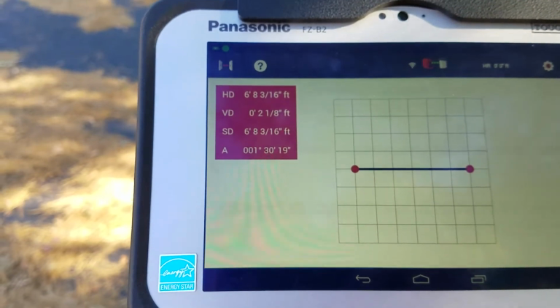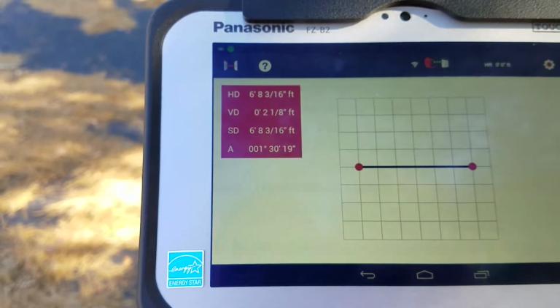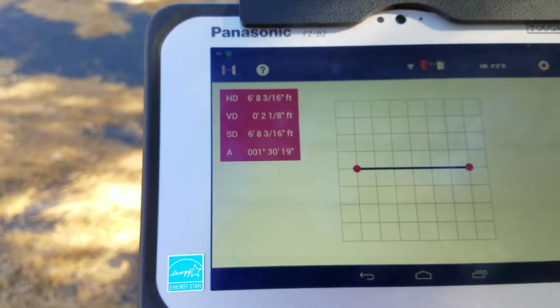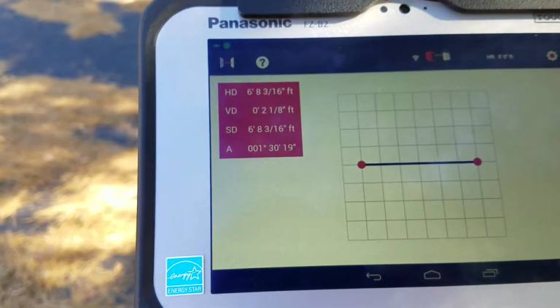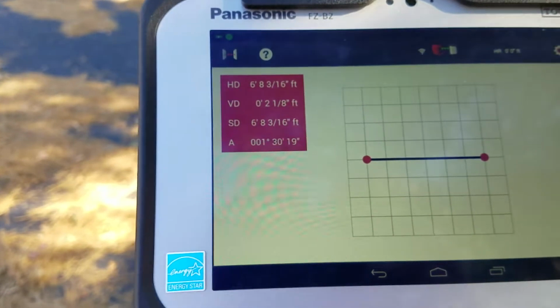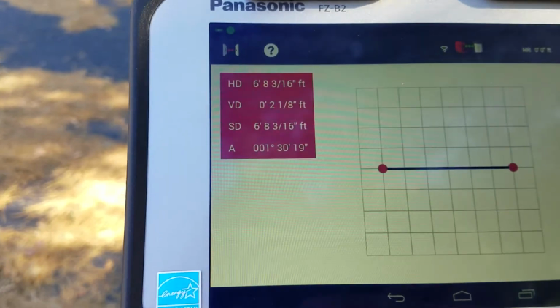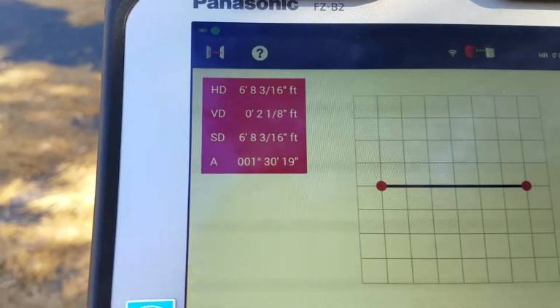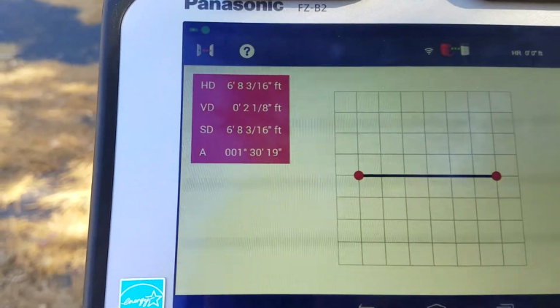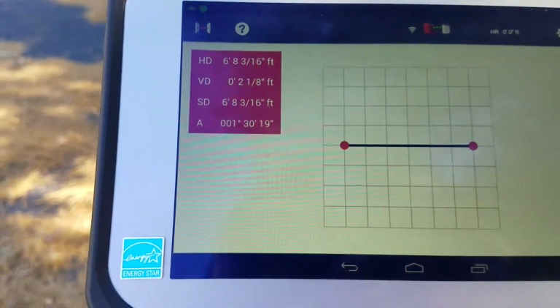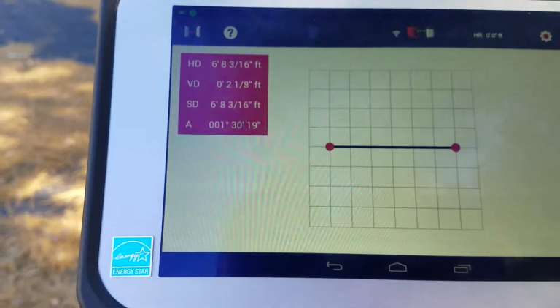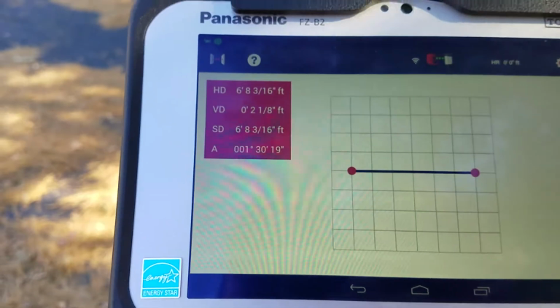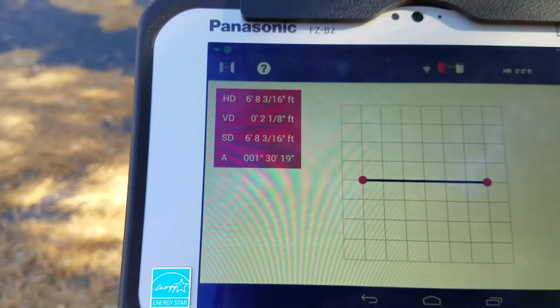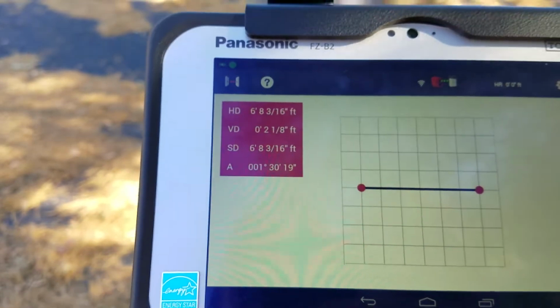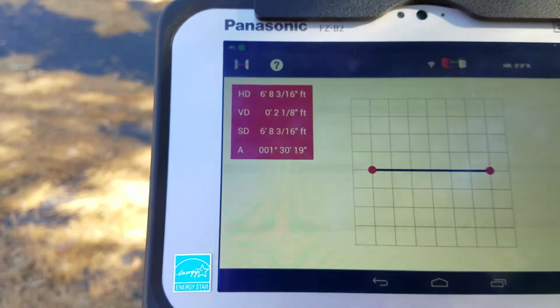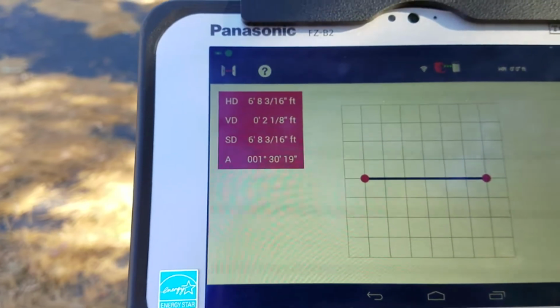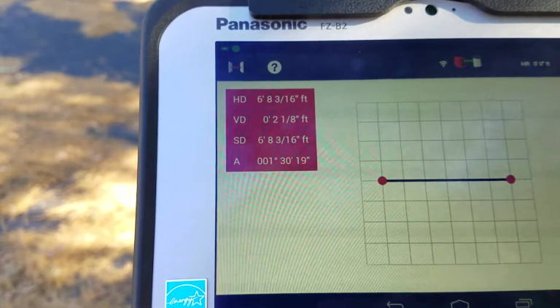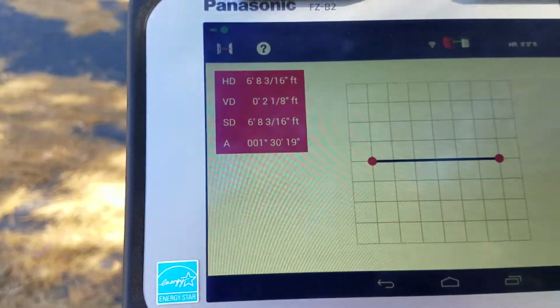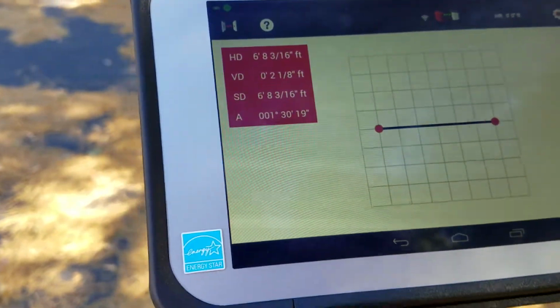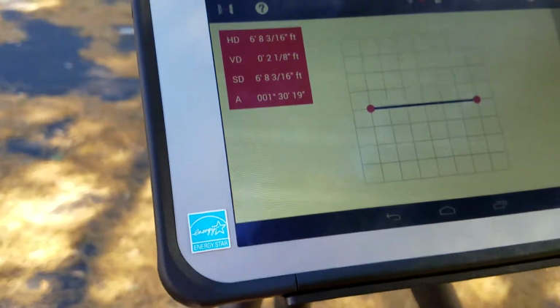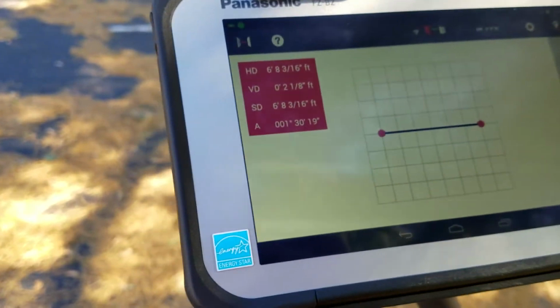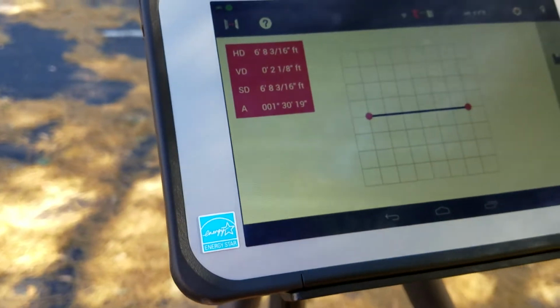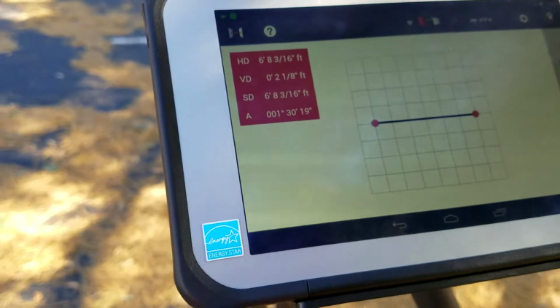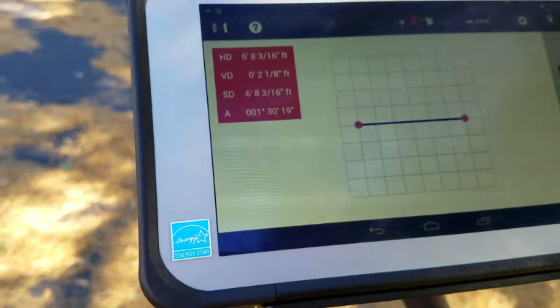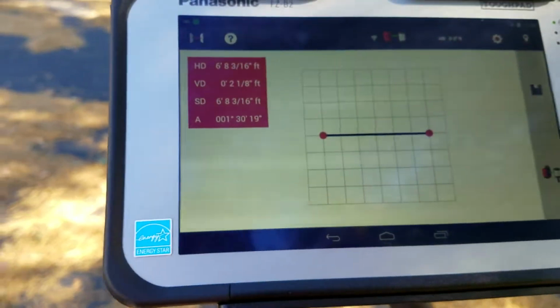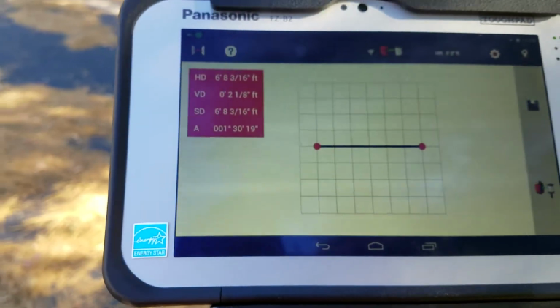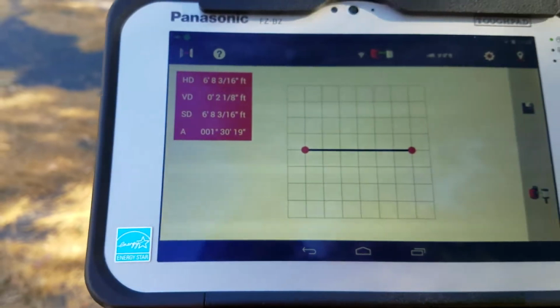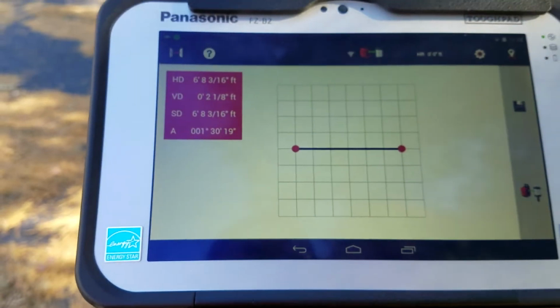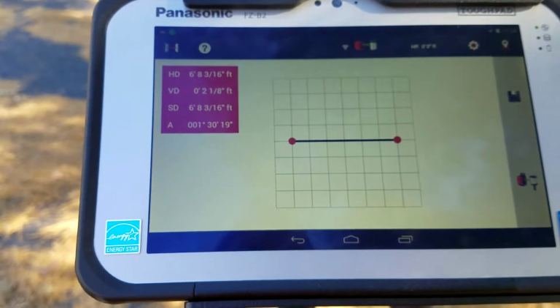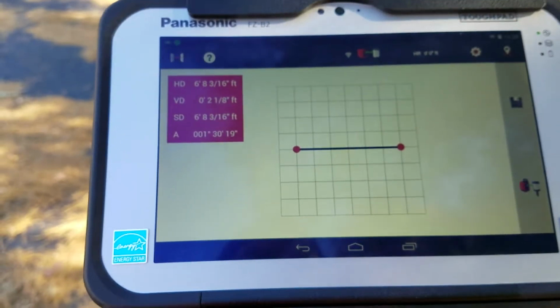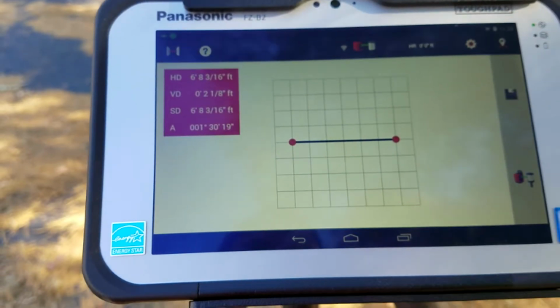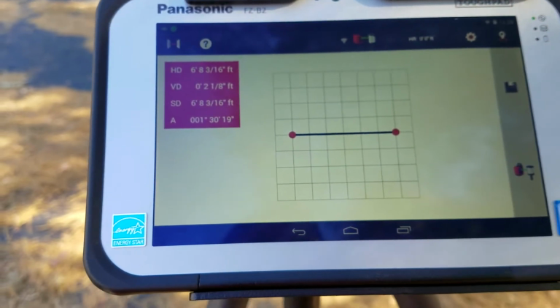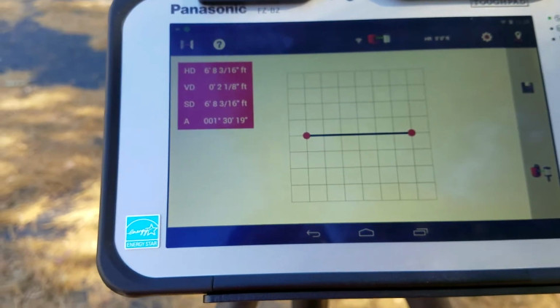The distance of the line — my slope distance is six feet eight, because that's what the line is. My vertical distance traveled was two feet one-eighth inches upward, and my angle, because it was a slope, is a one-degree slope.